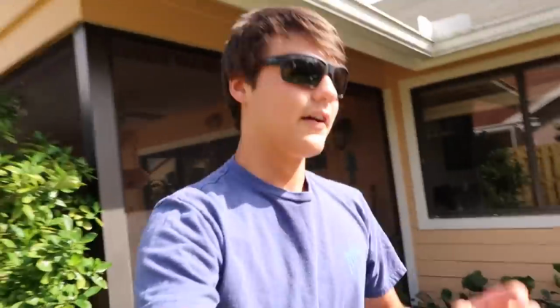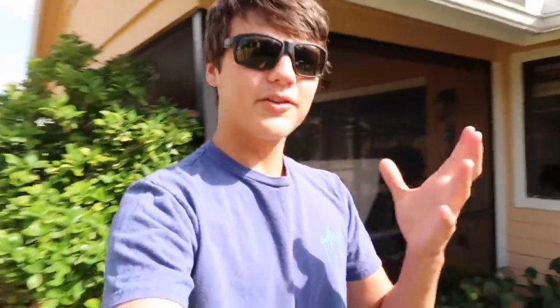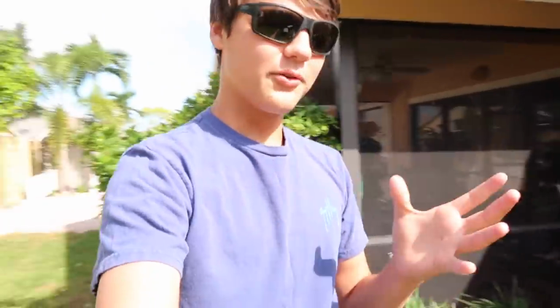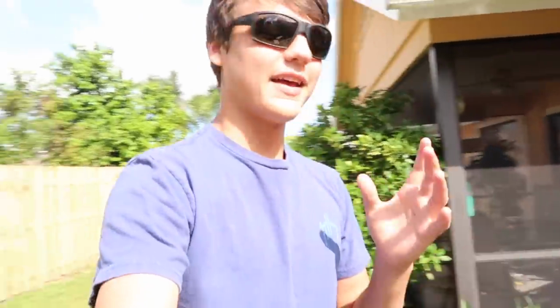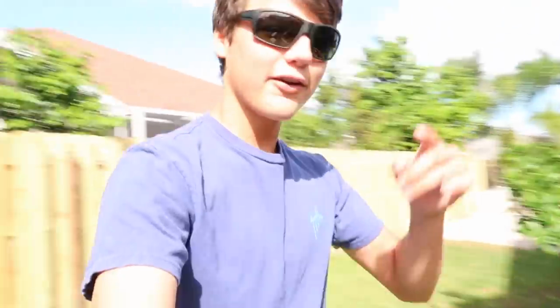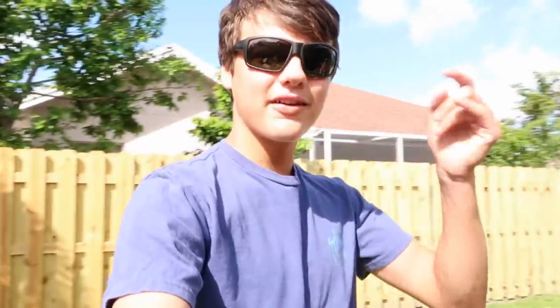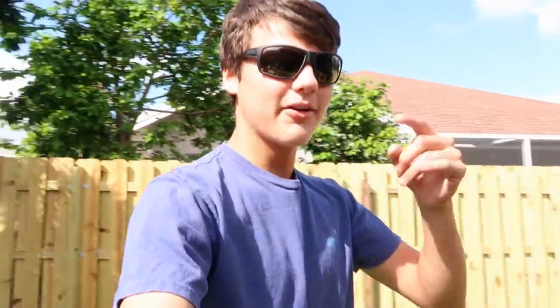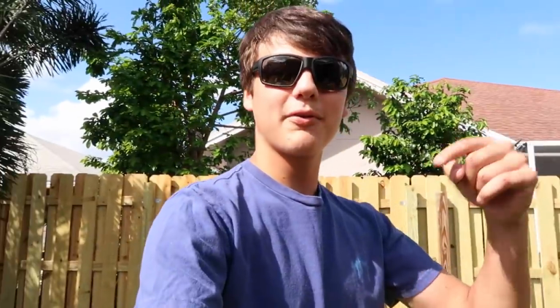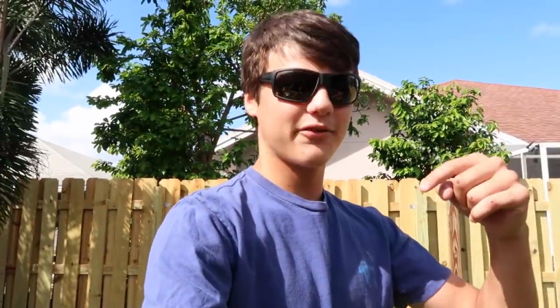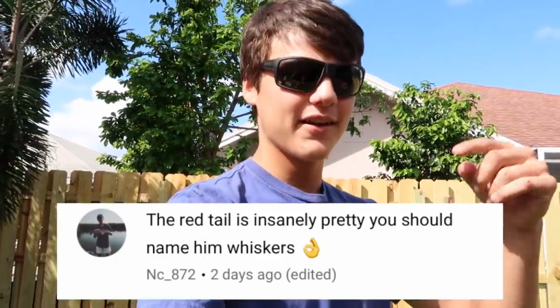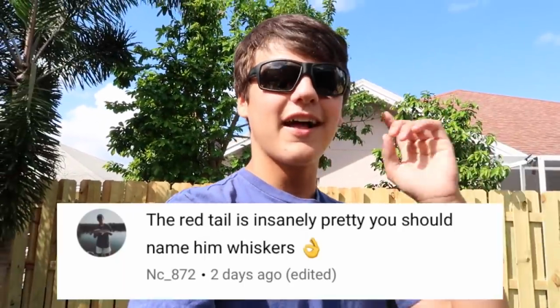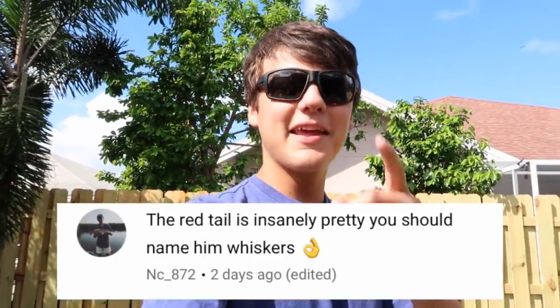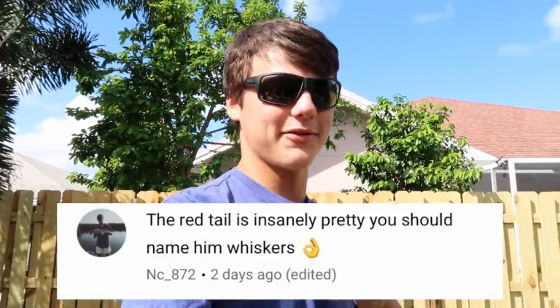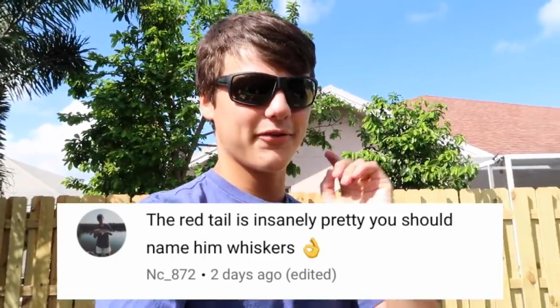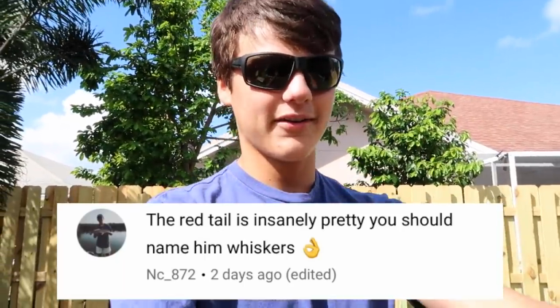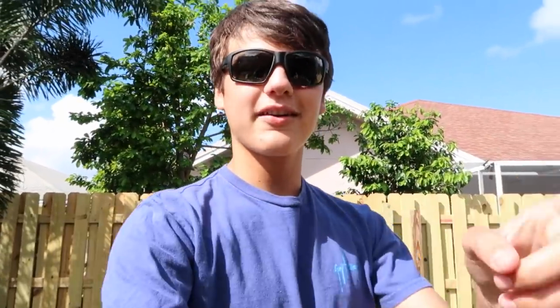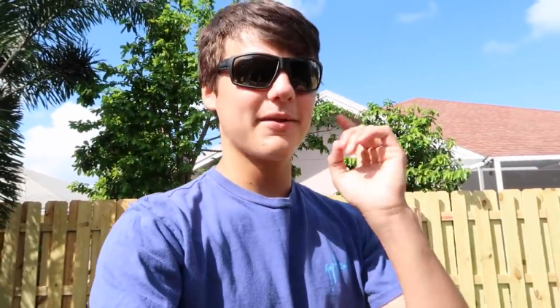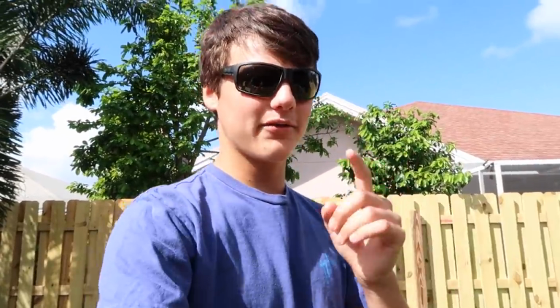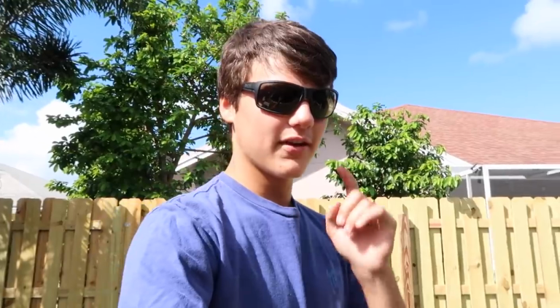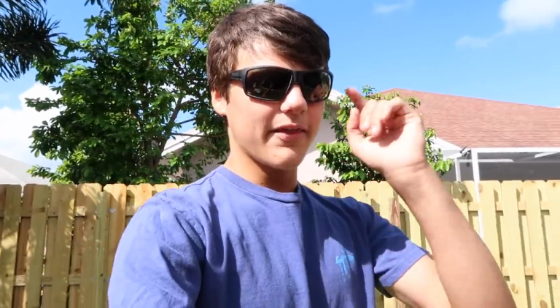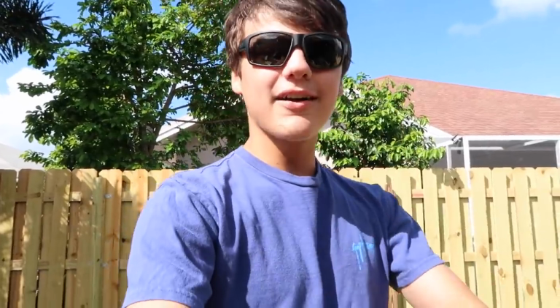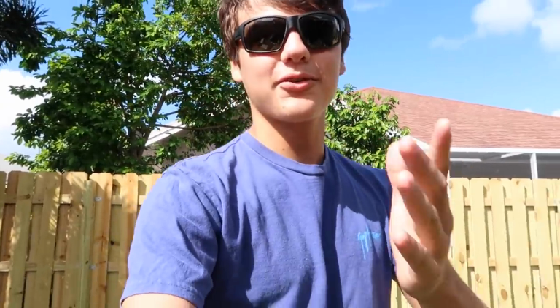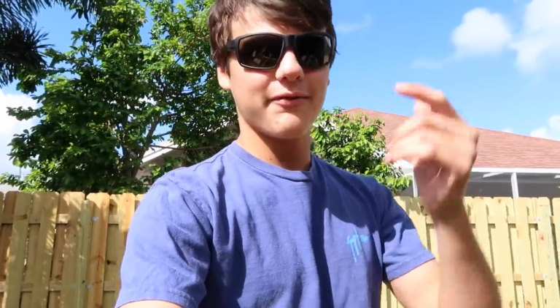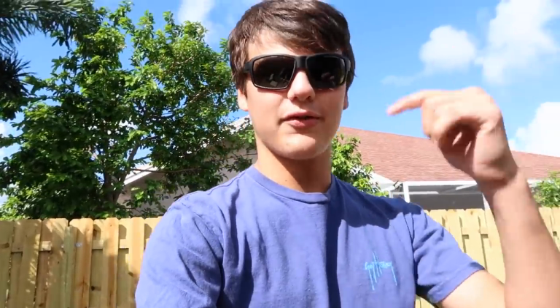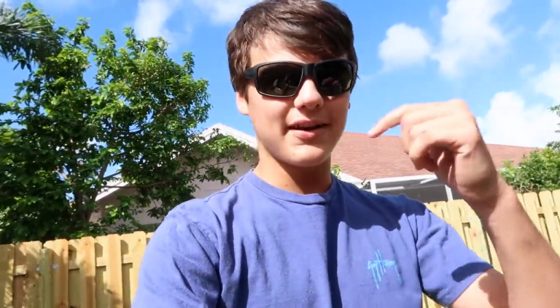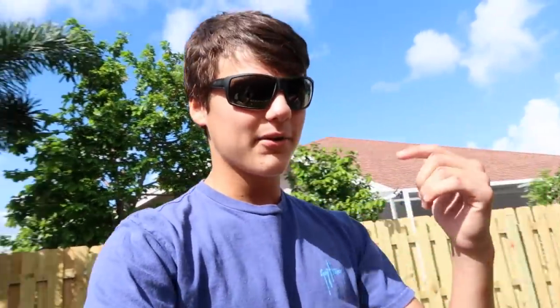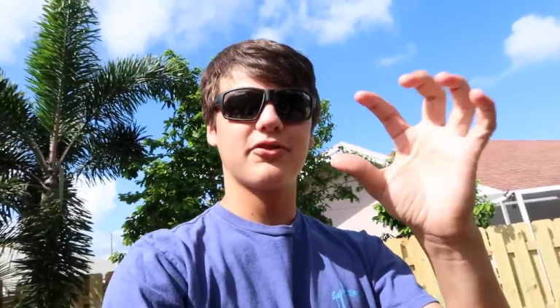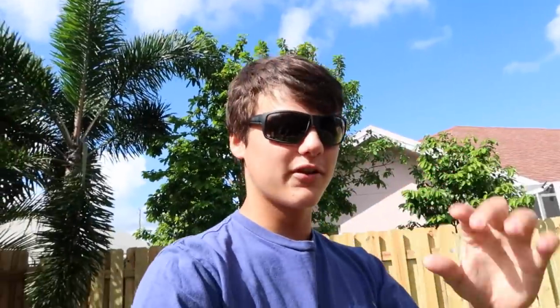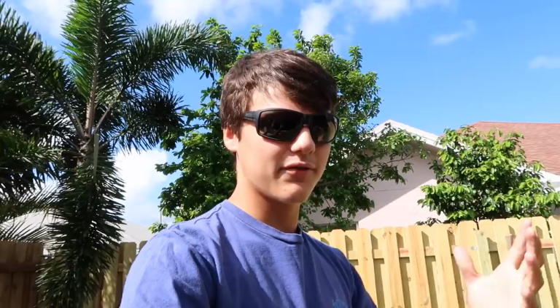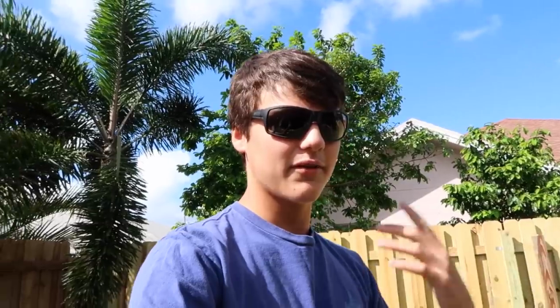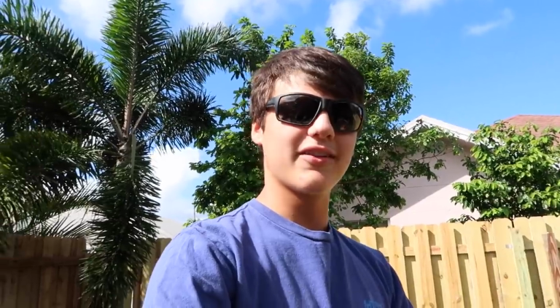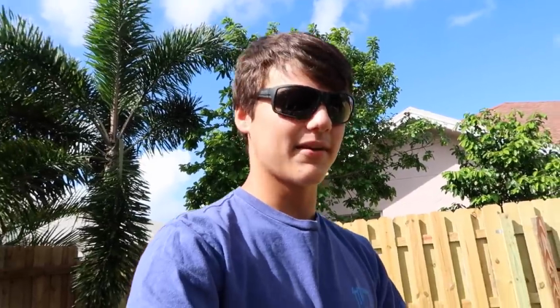I've come to the conclusion — I saw someone's comment below, I'll put it right here on the screen — I like the name Whiskers for the red tail. The red tail's name is Whiskers. The peacock, we still don't have a name for, so if you comment a name down below, I'll put you on the screen in the next video that we figure out the name in.